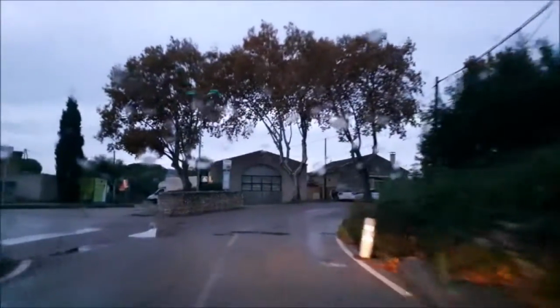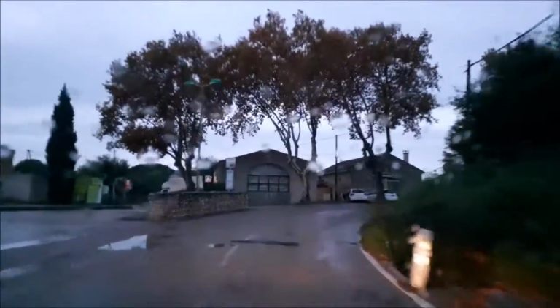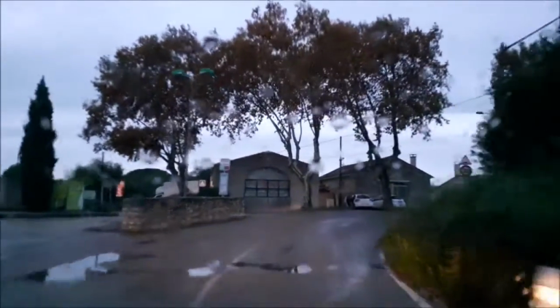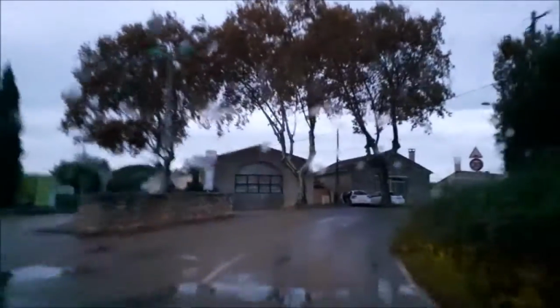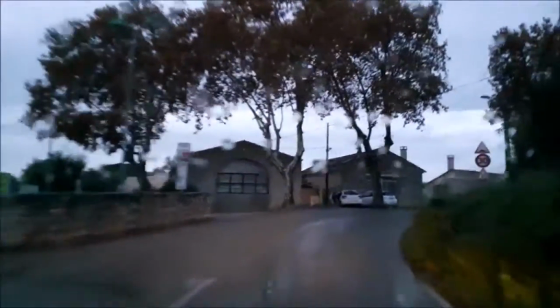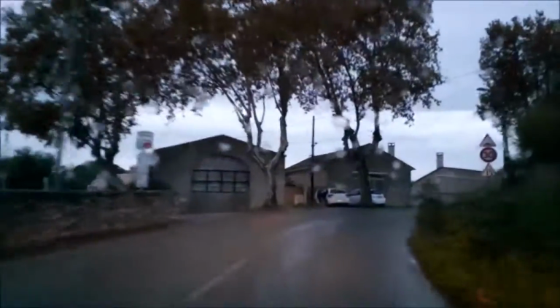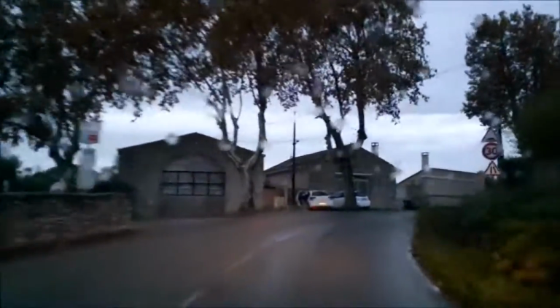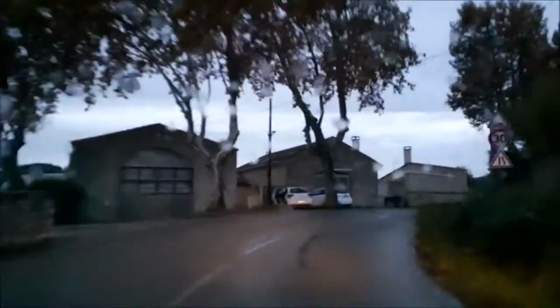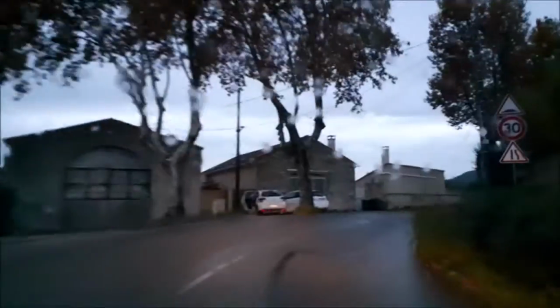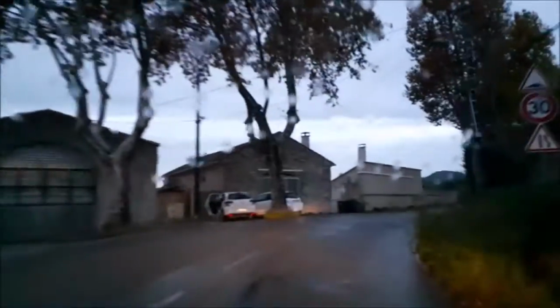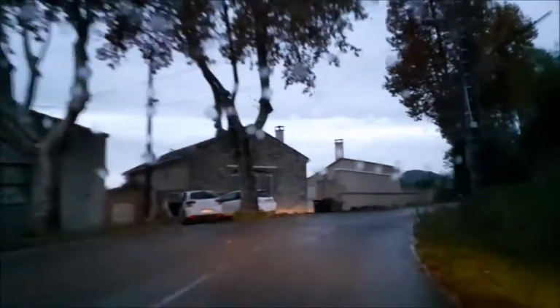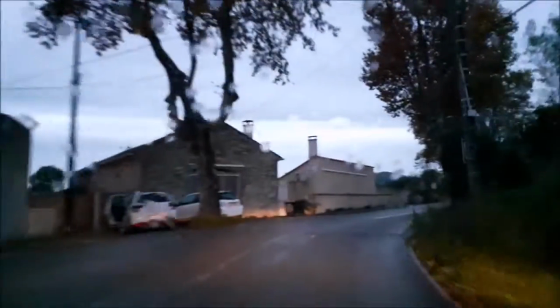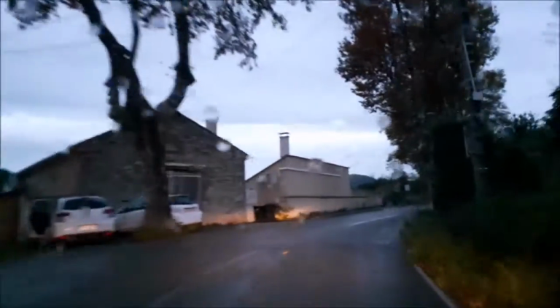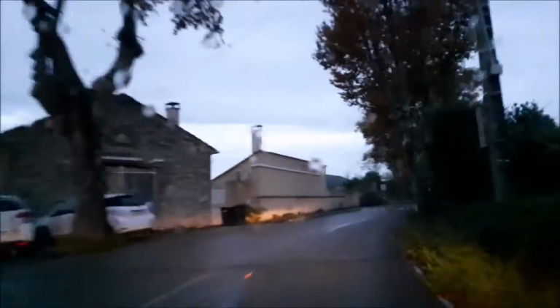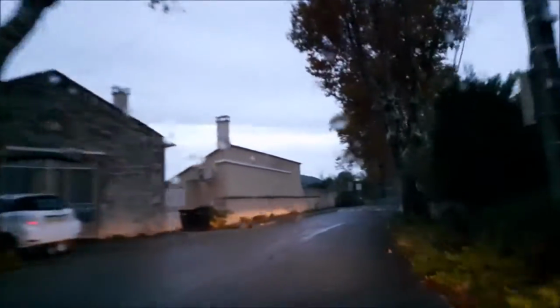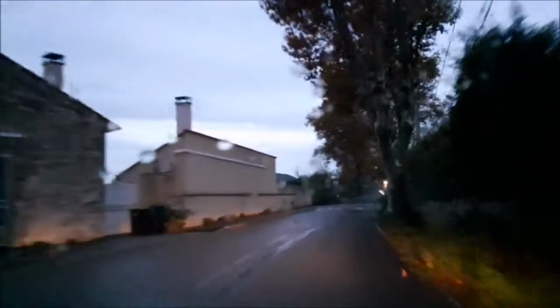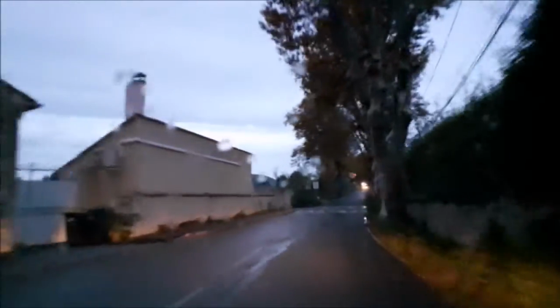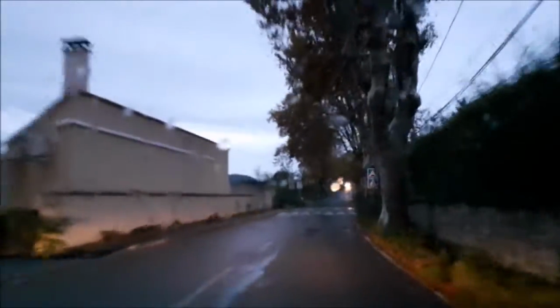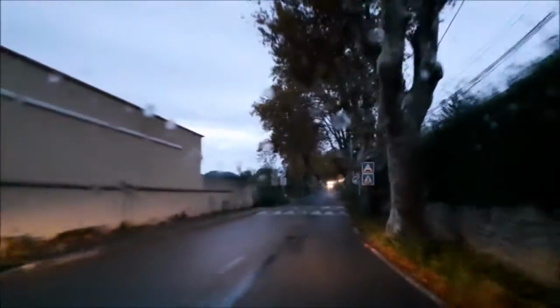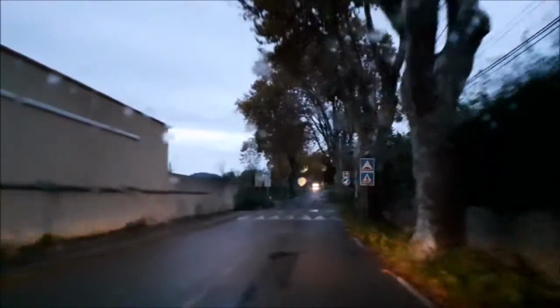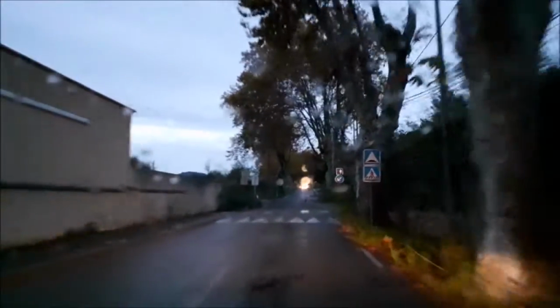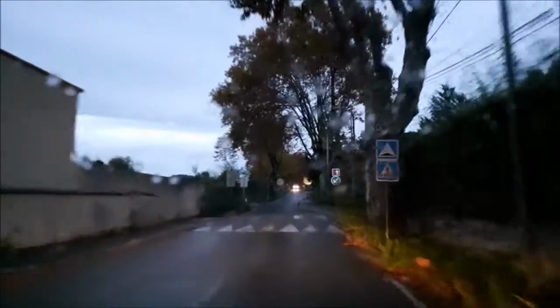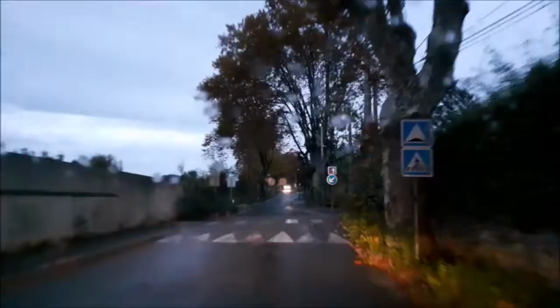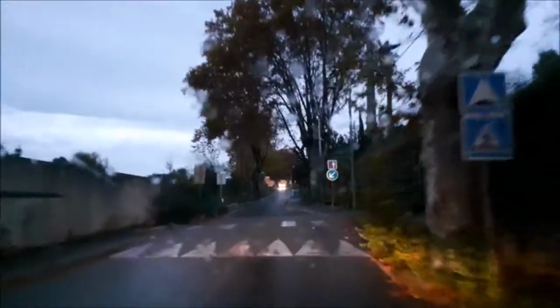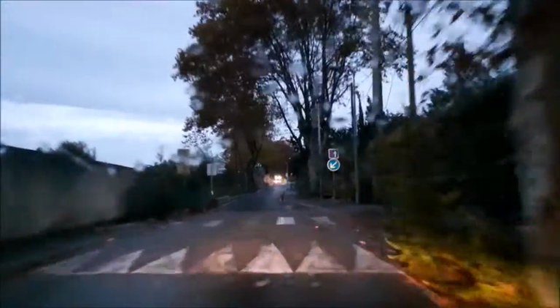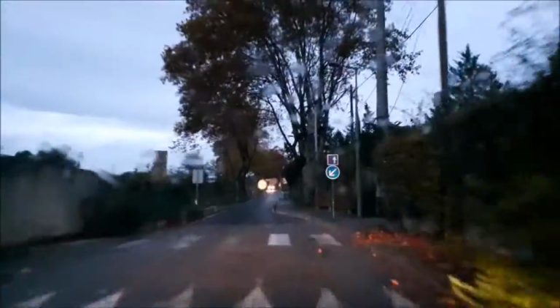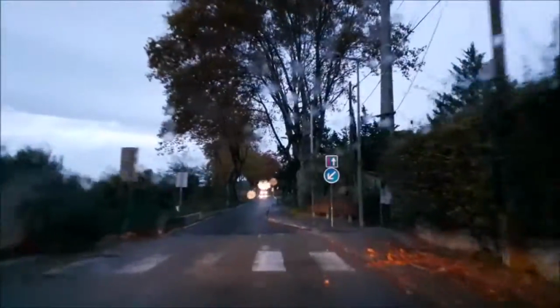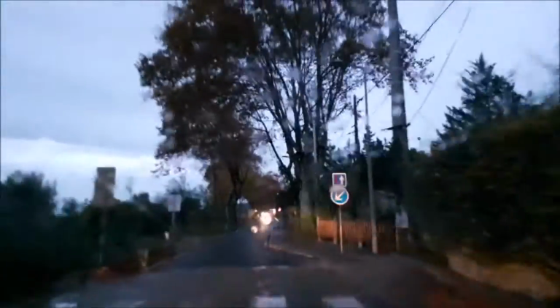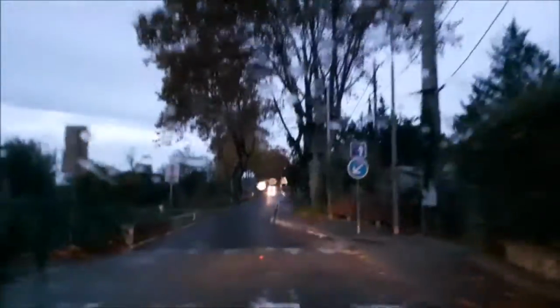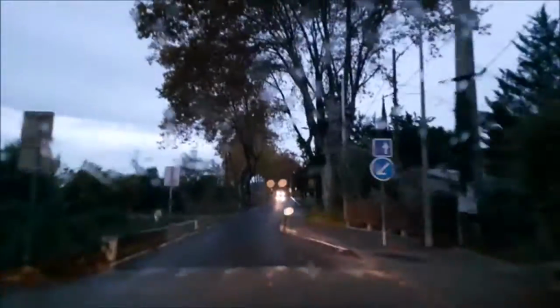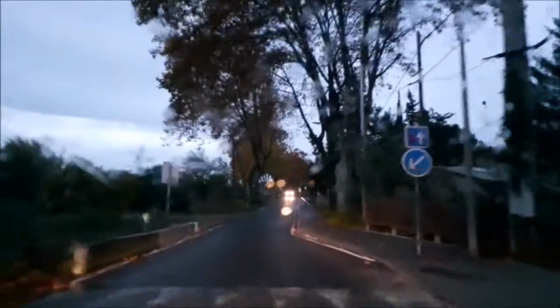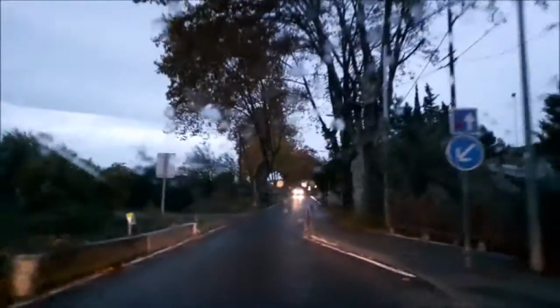So we decided to go for a little drive in the rain as the sun is going down on a winter day in France, just to give you the experience of what this looks like.